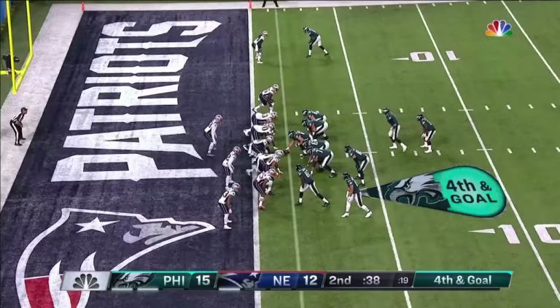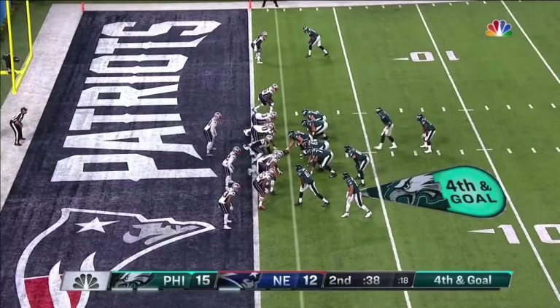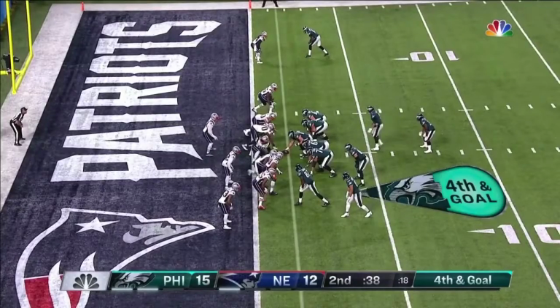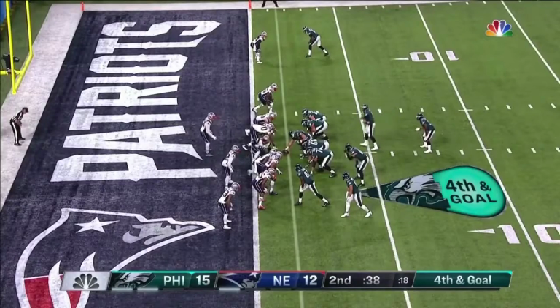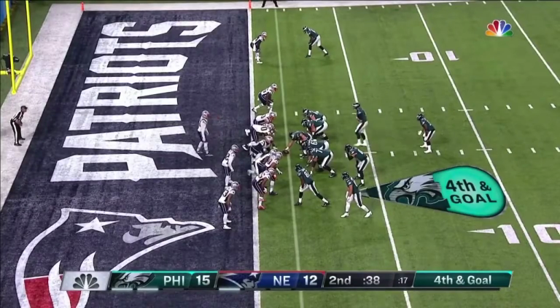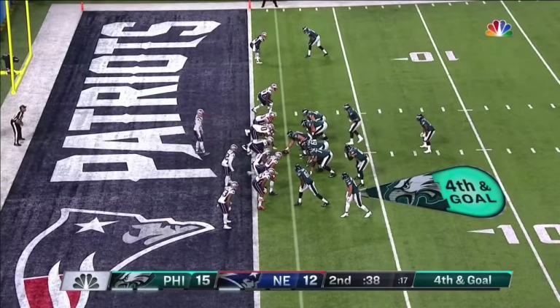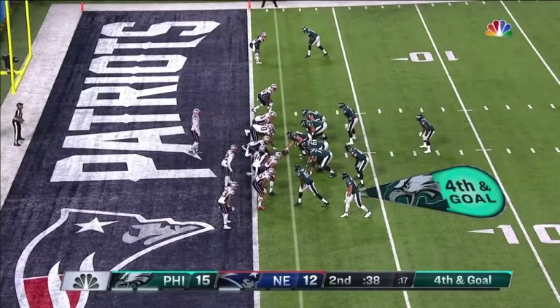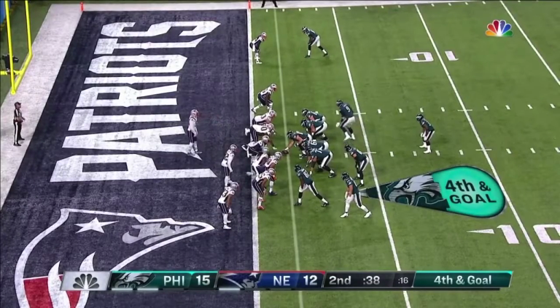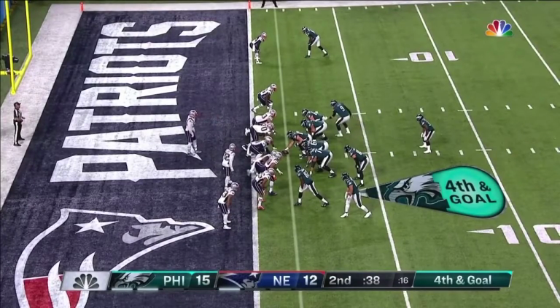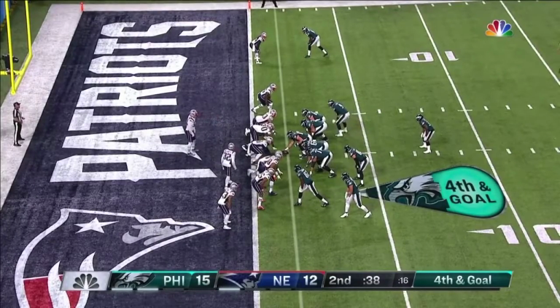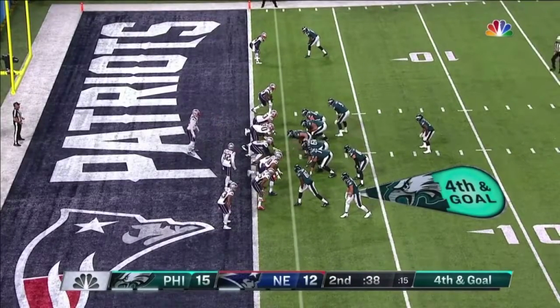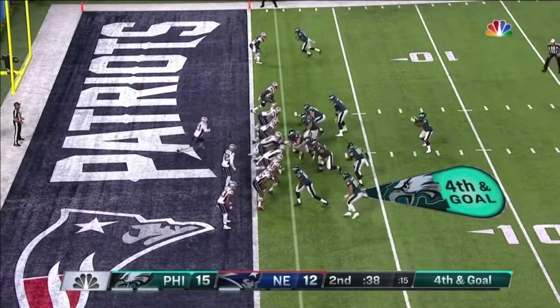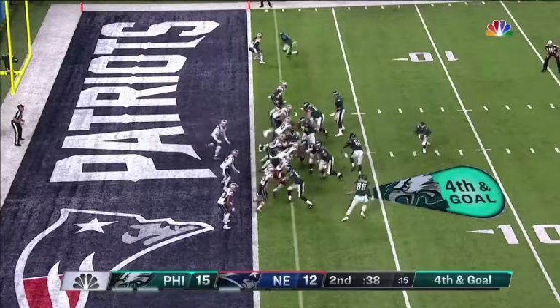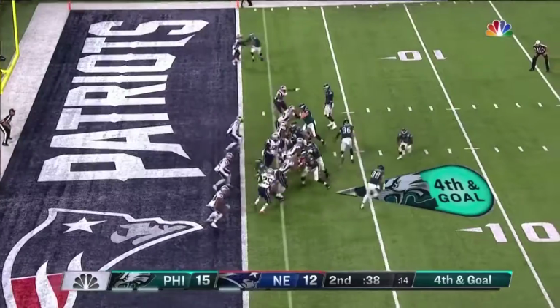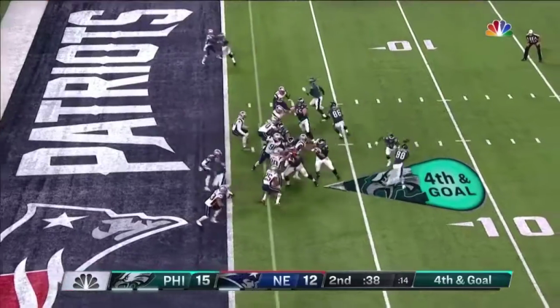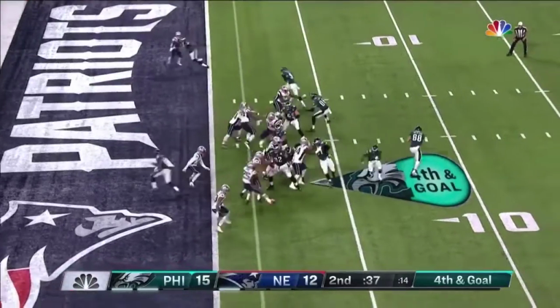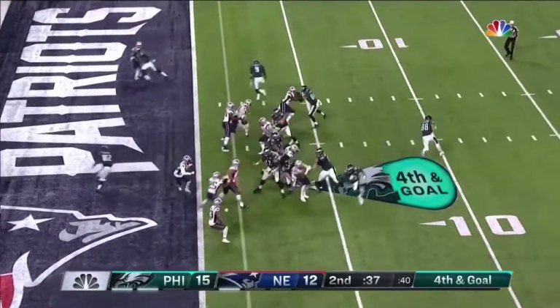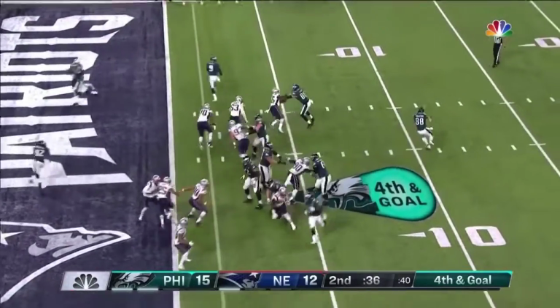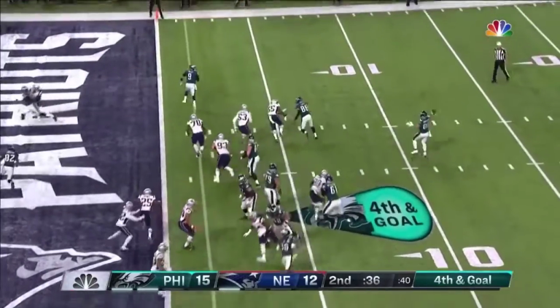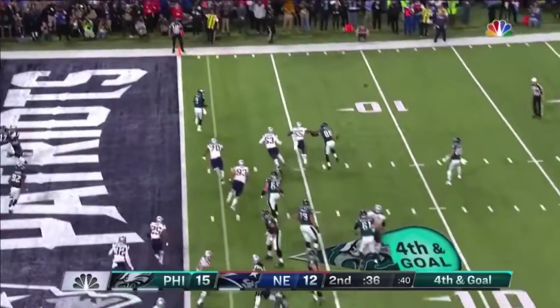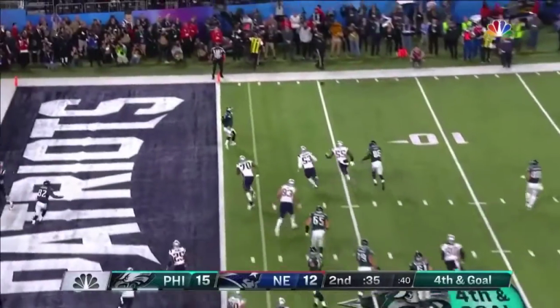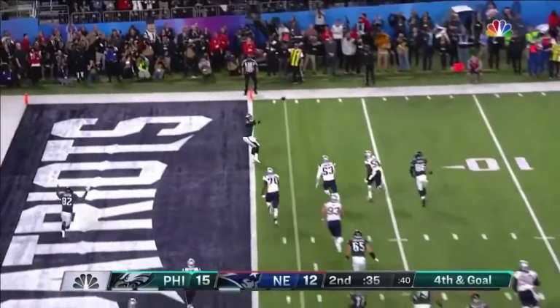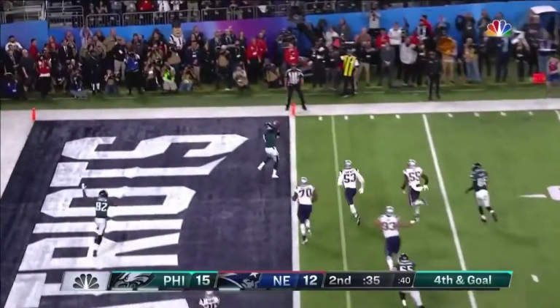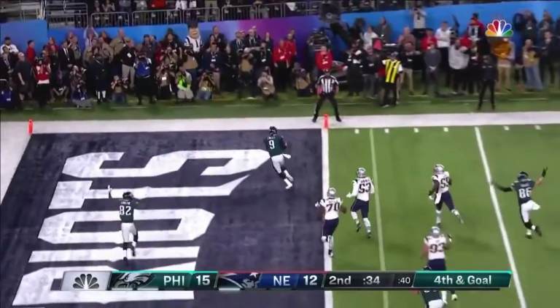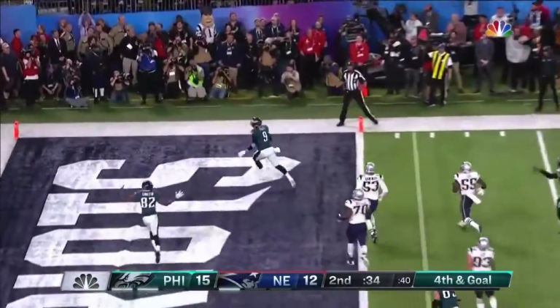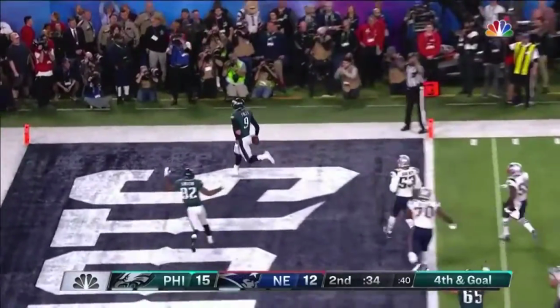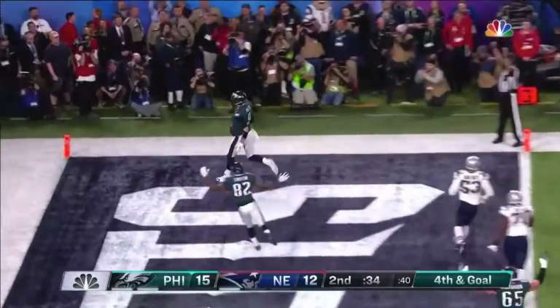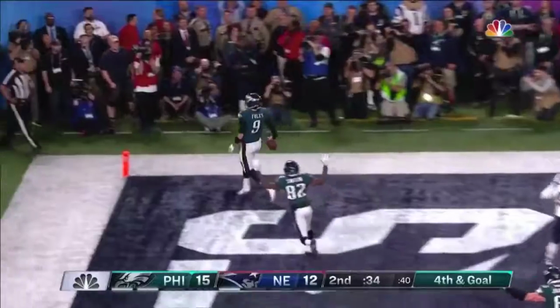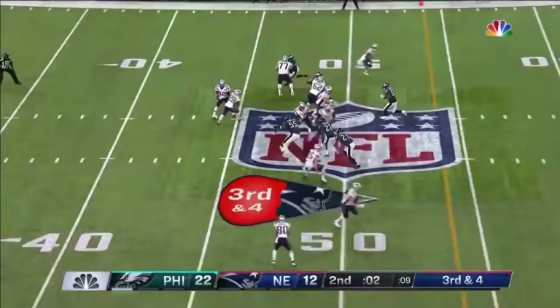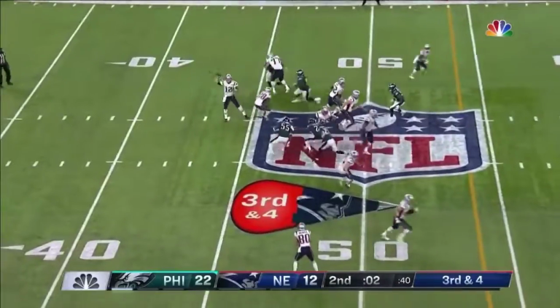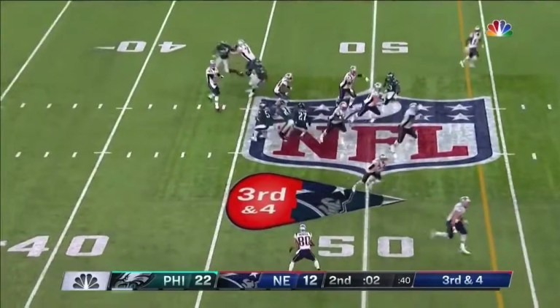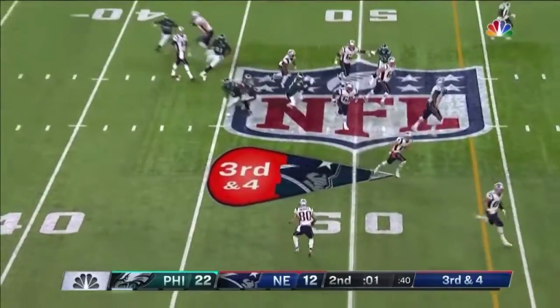Fourth and goal — and they're going to snap it. And it's Trey Burton who throws — caught! Touchdown.